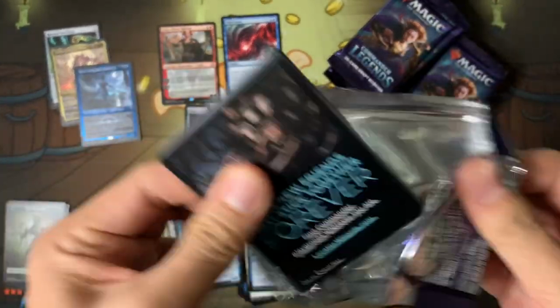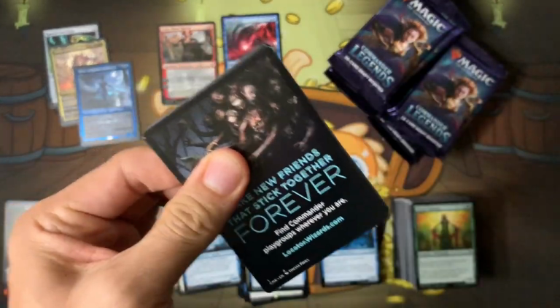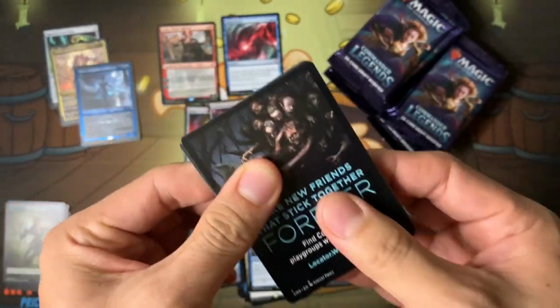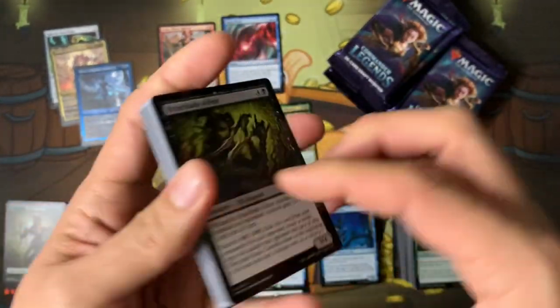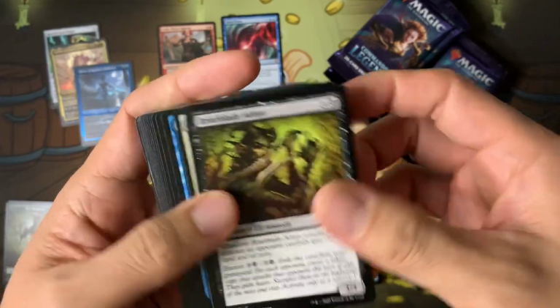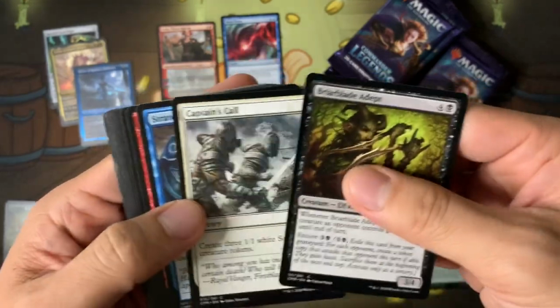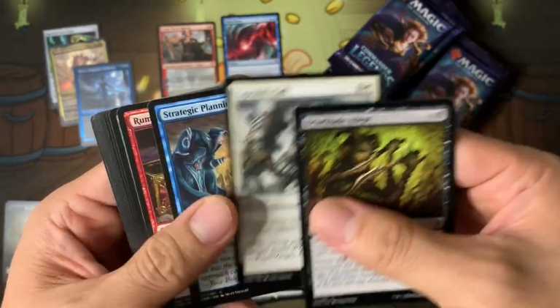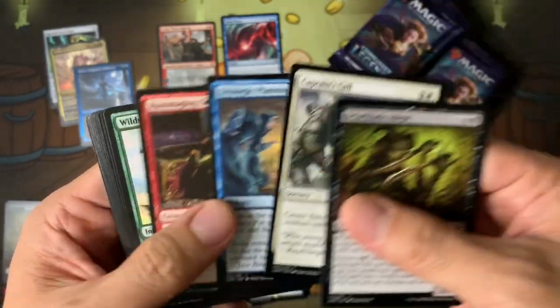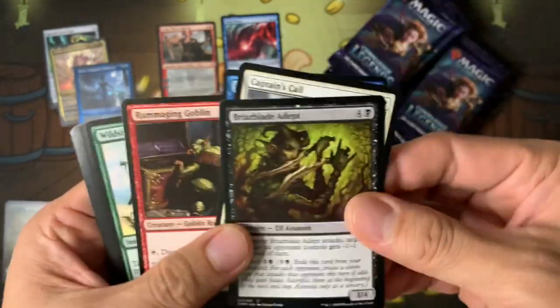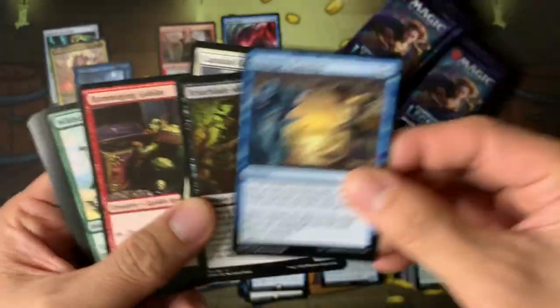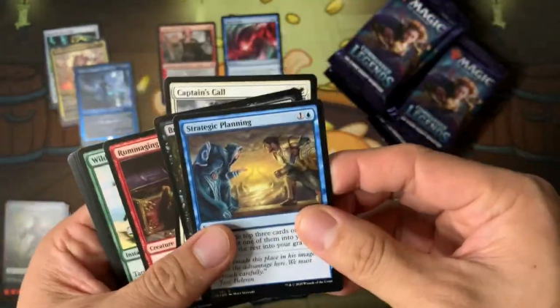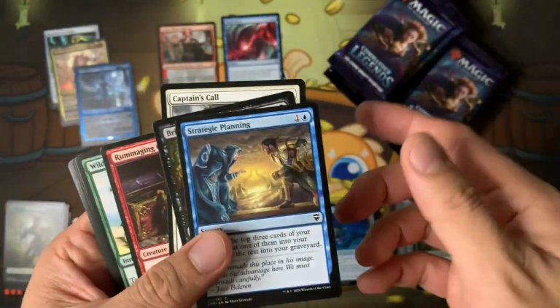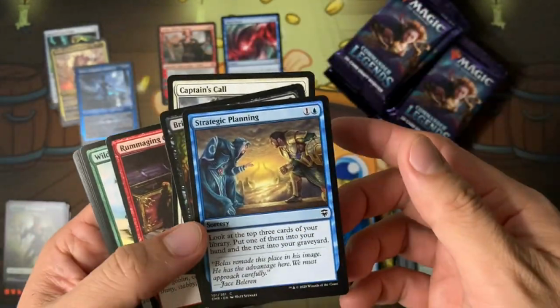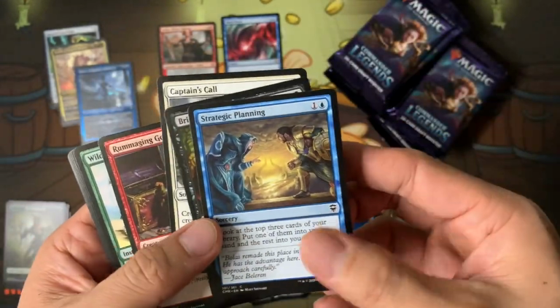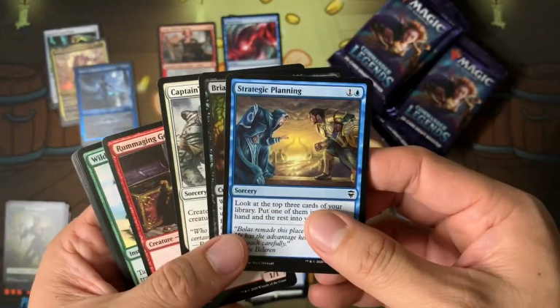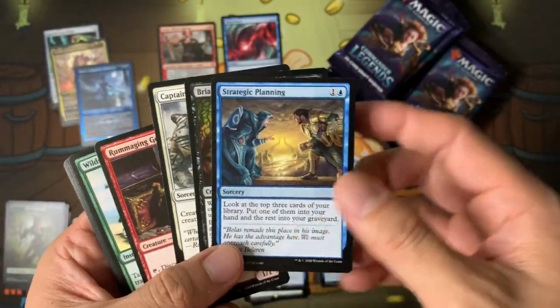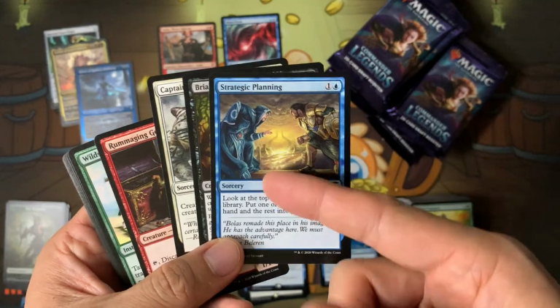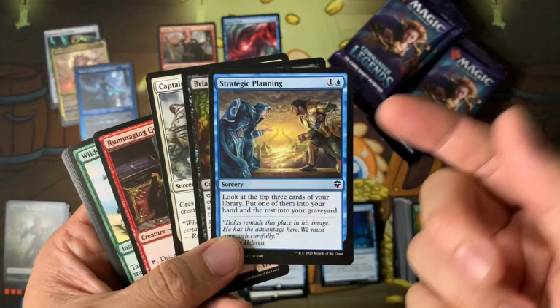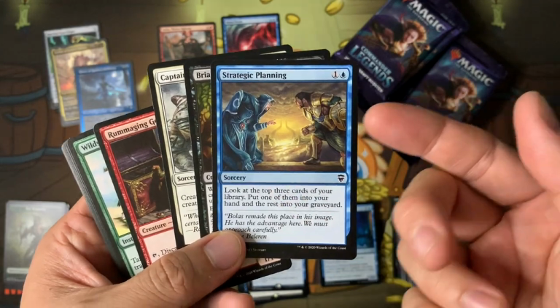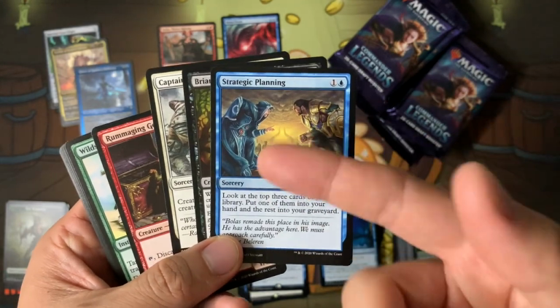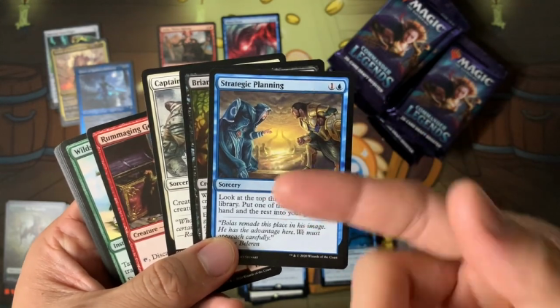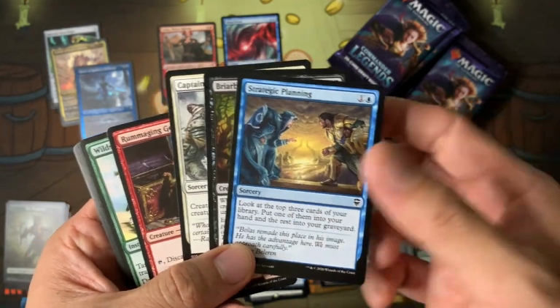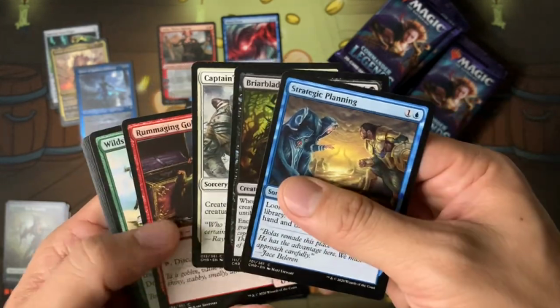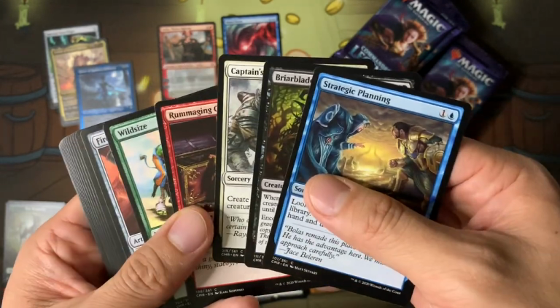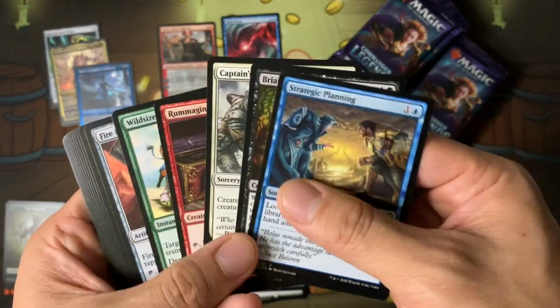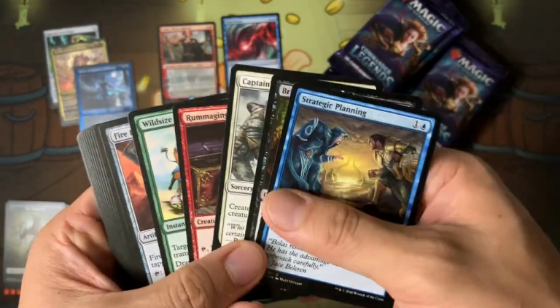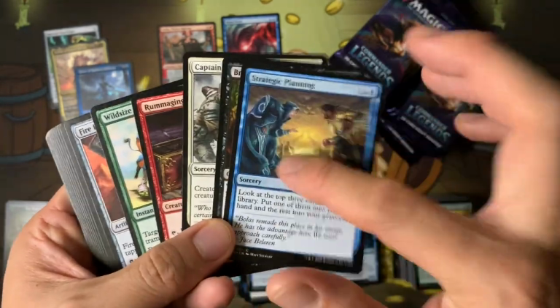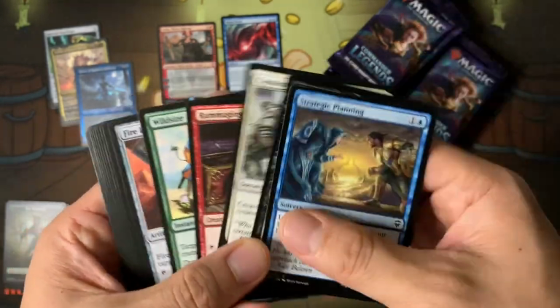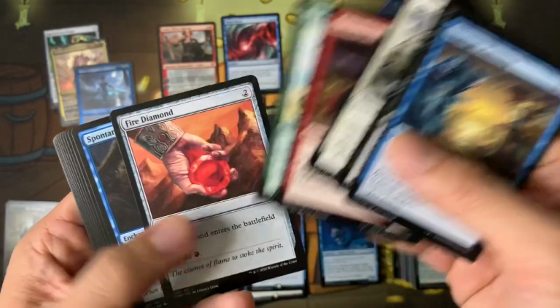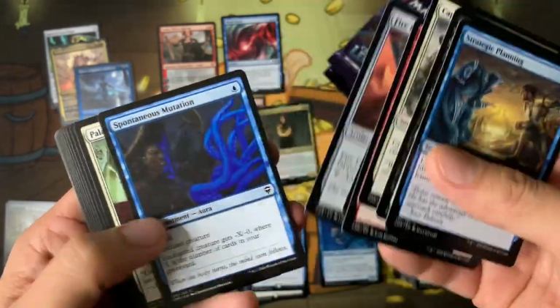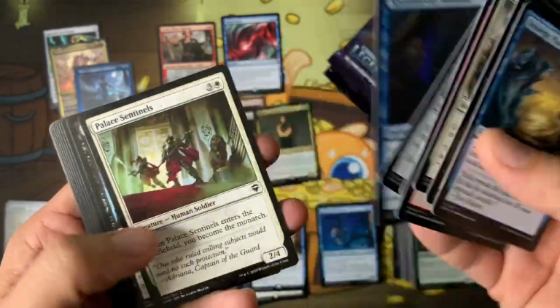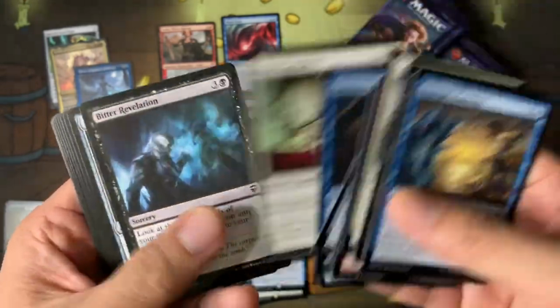Strategic Planning — I might have a Lotus Breach deck. I've been trying to get Force of Devastation, but now they've reprinted it so it'll be easier to get.